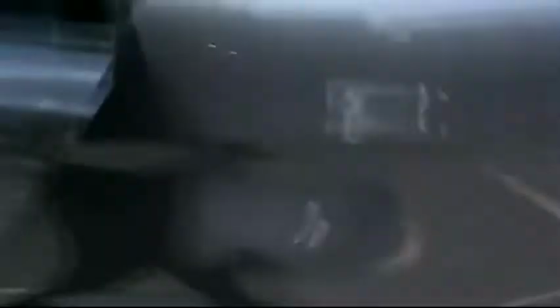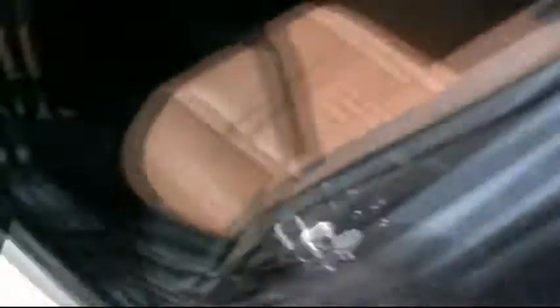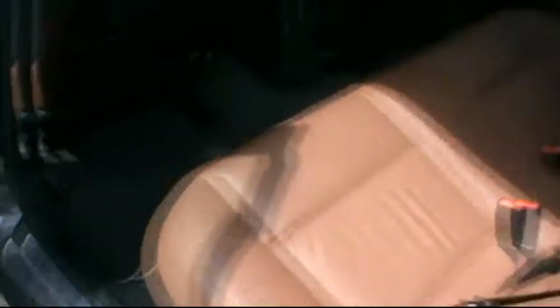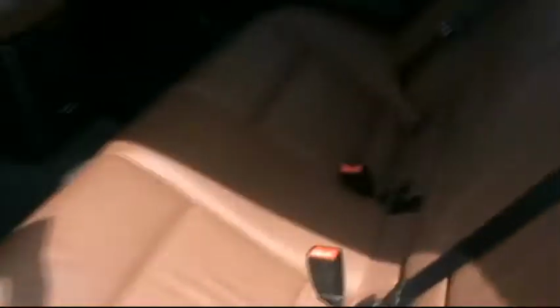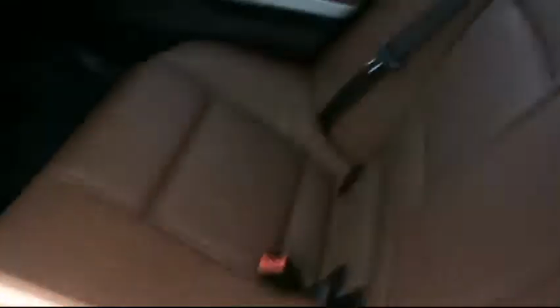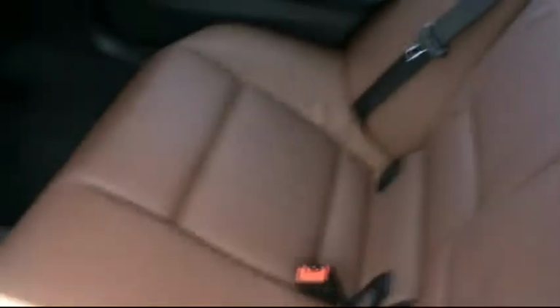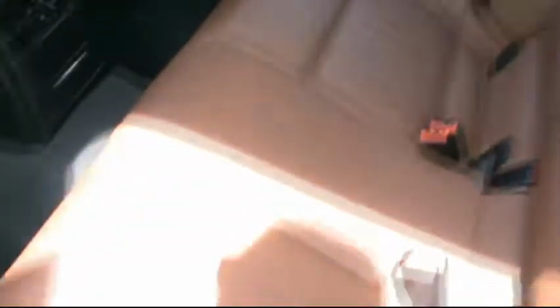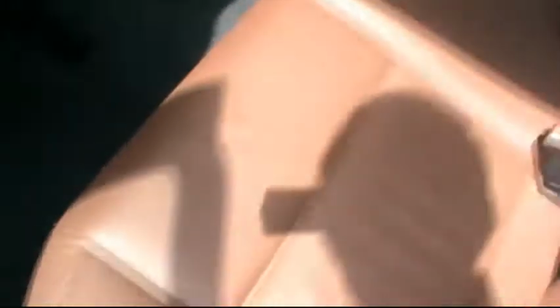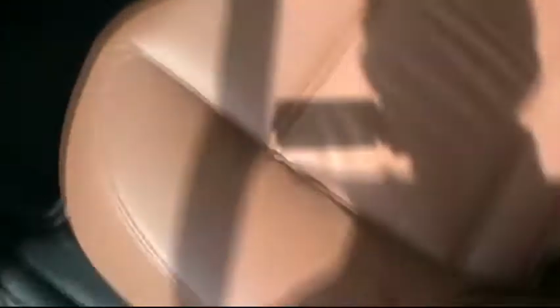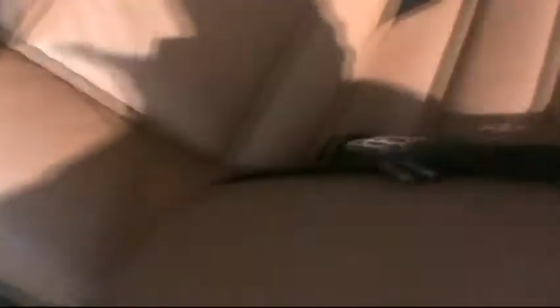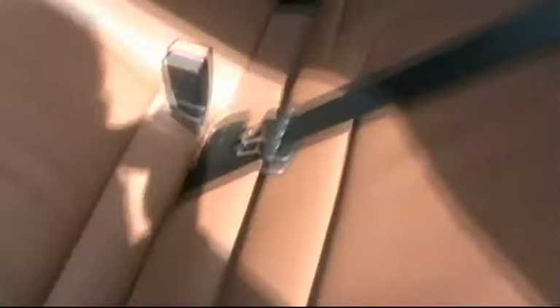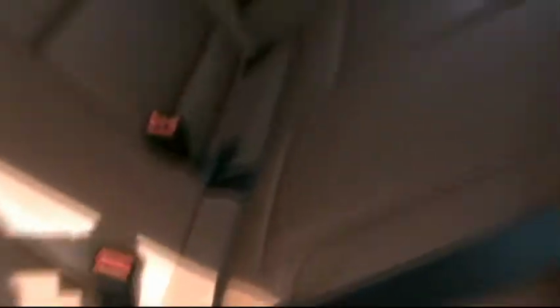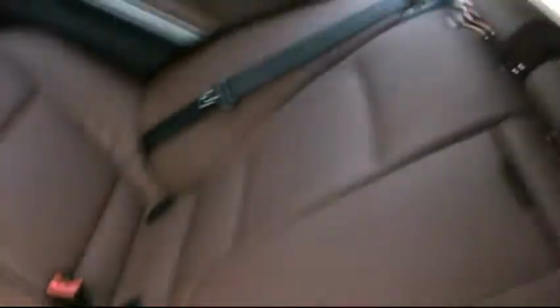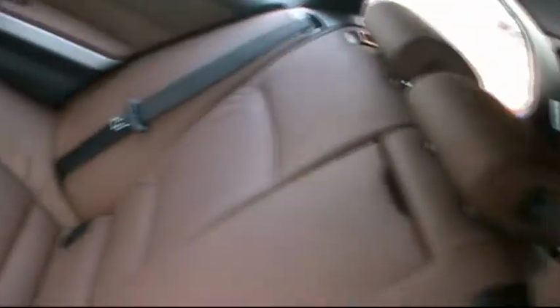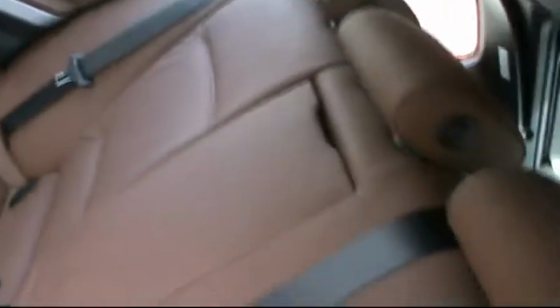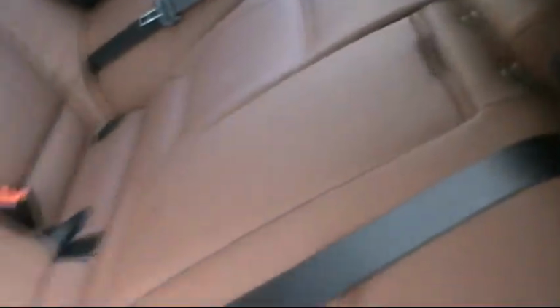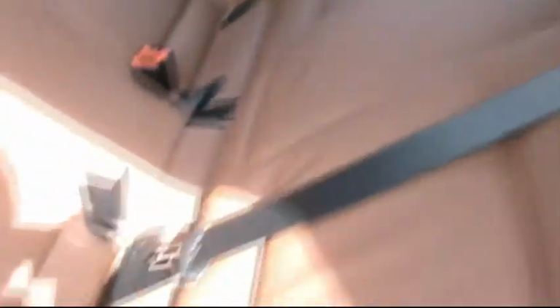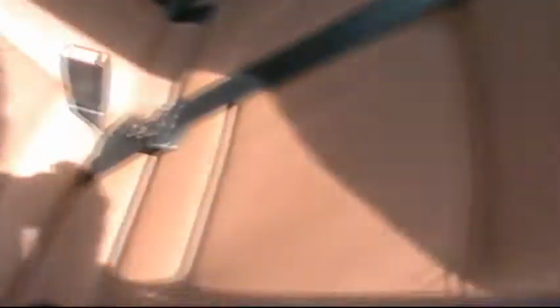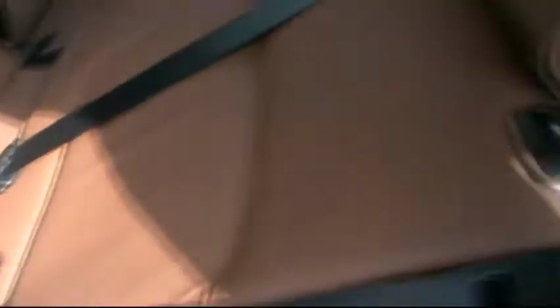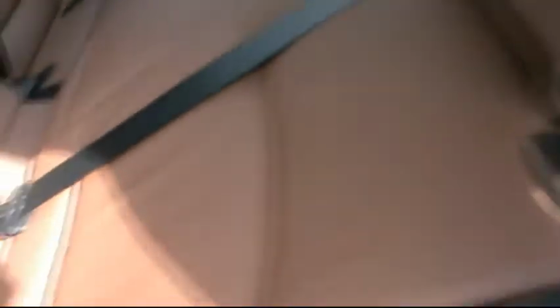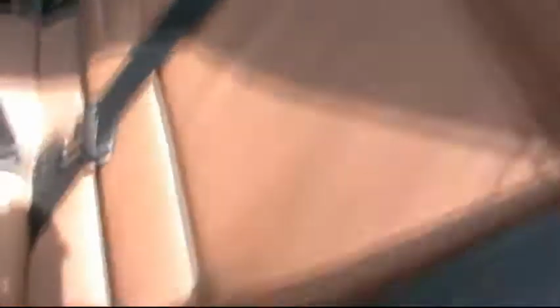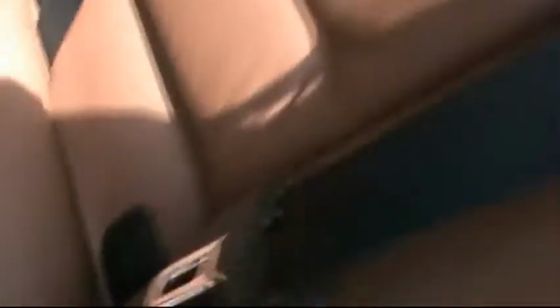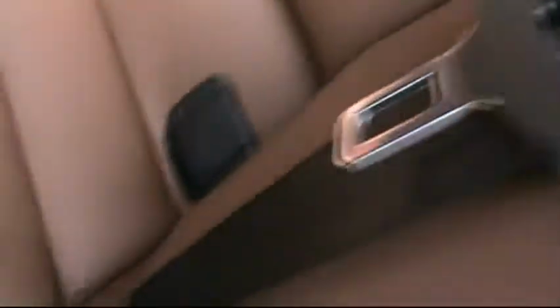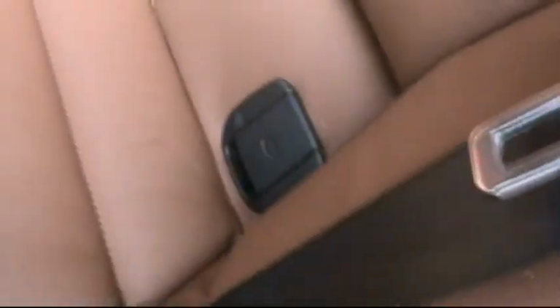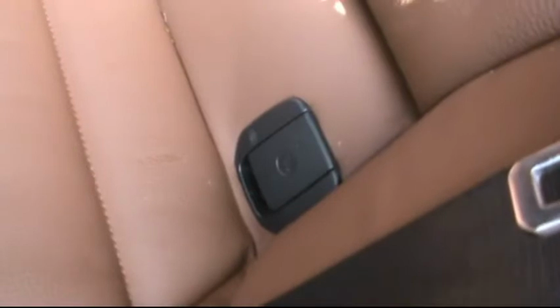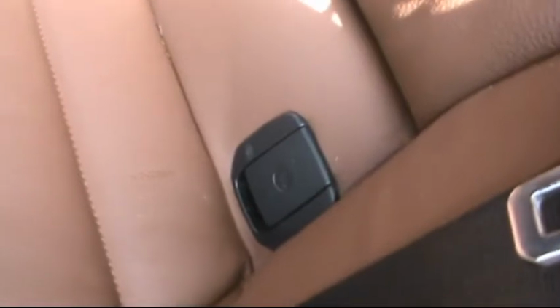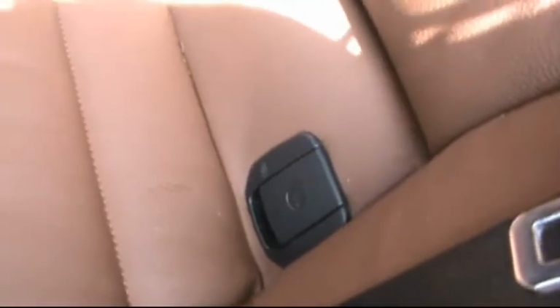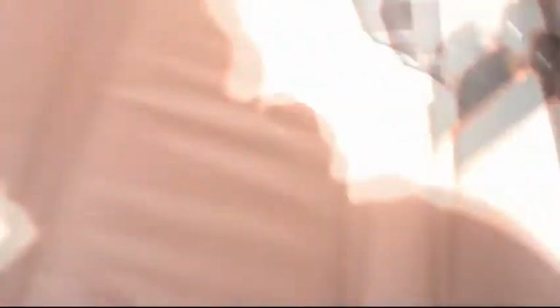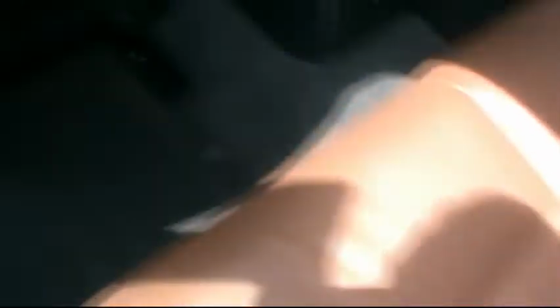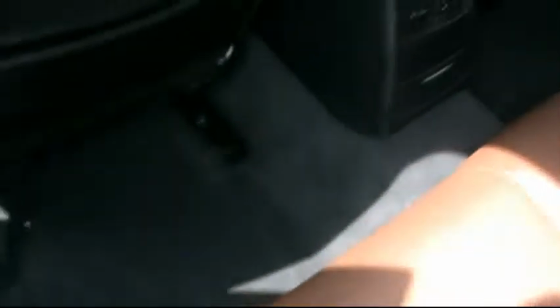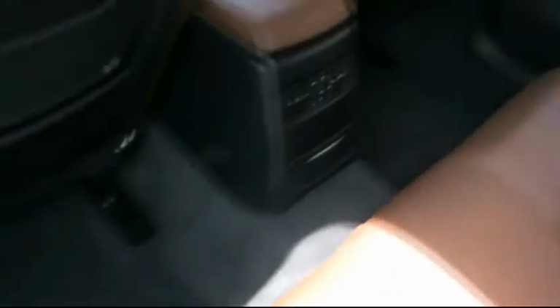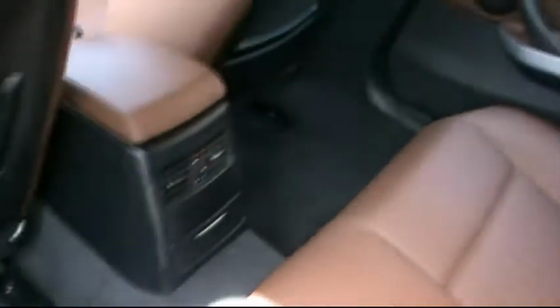In the back, there's a matching leather rear bench with a centre folding armrest. It's got isofix to fit any child seats, and tonnes of legroom.